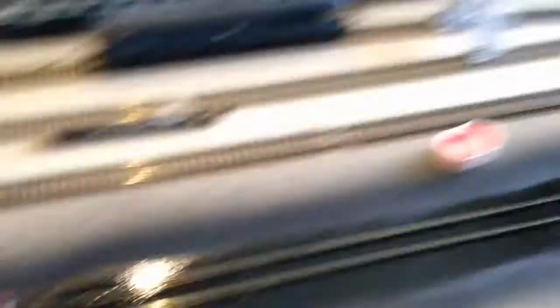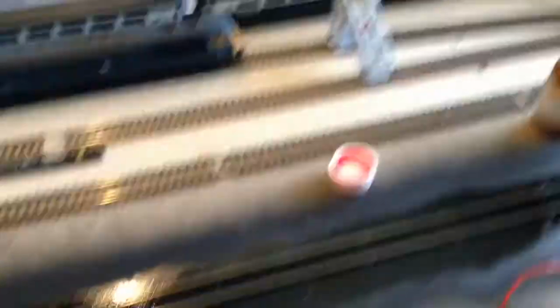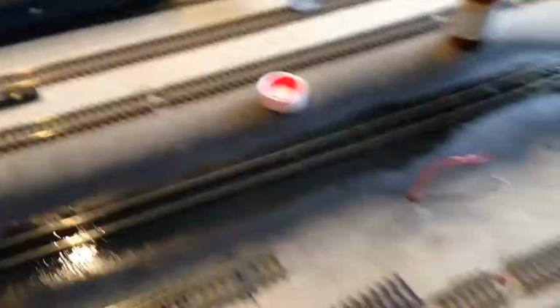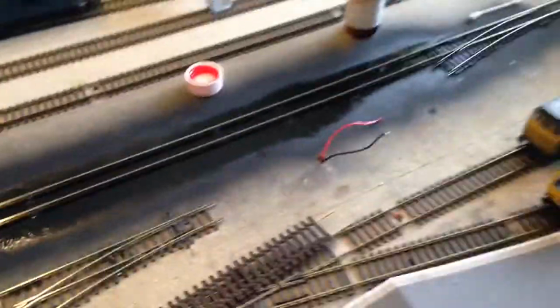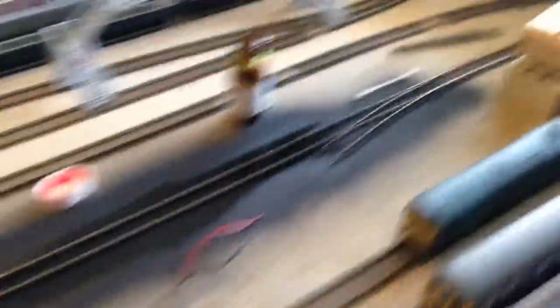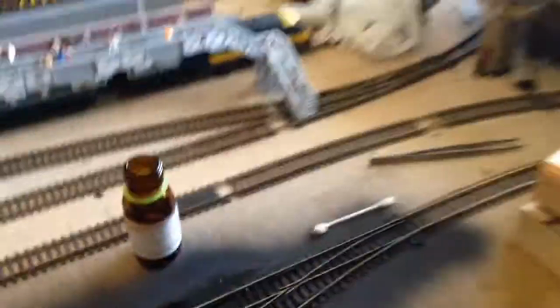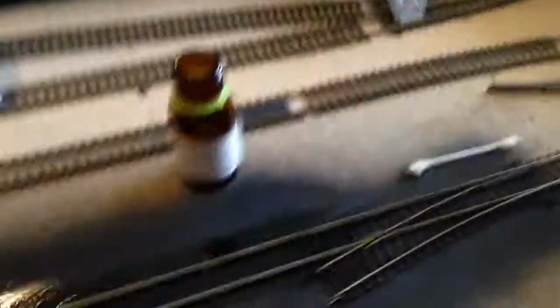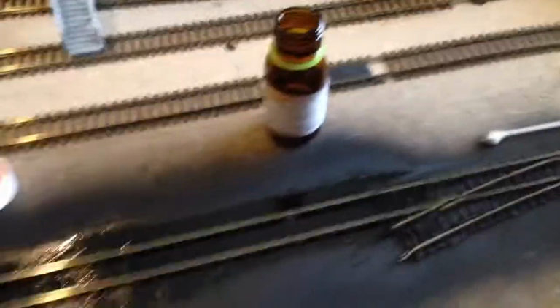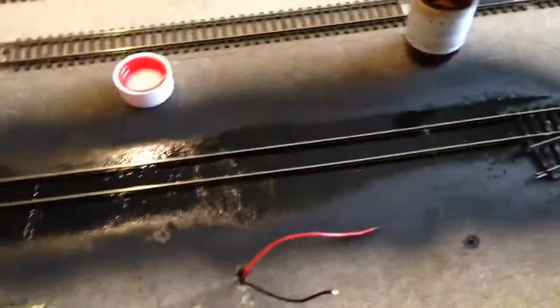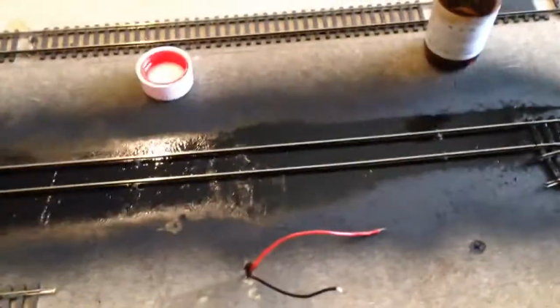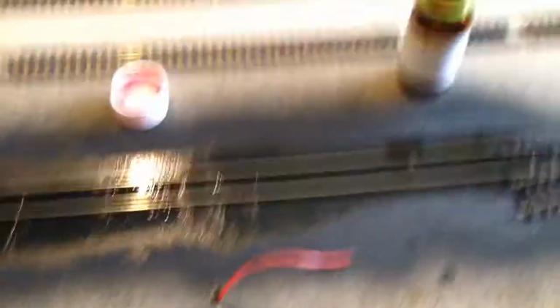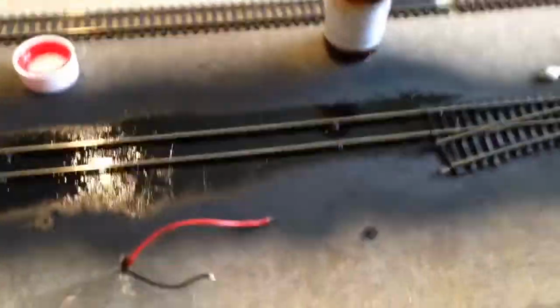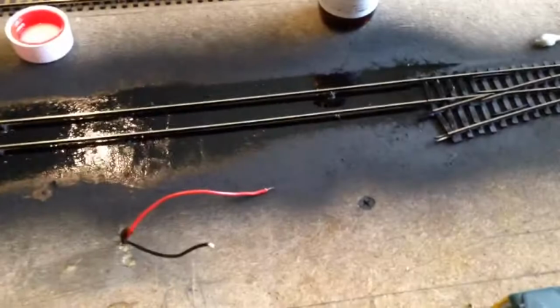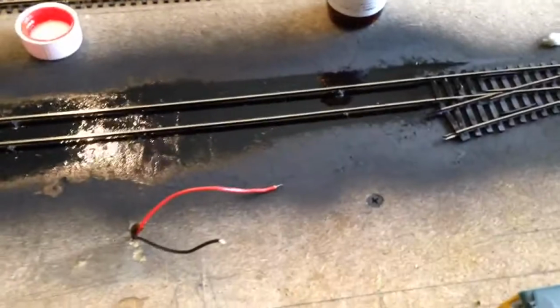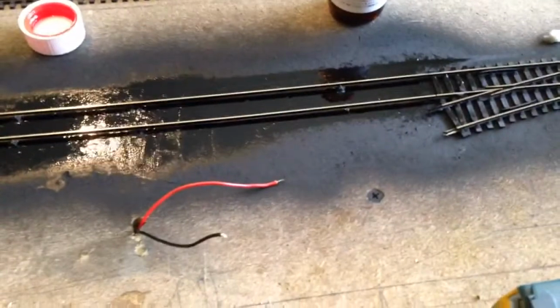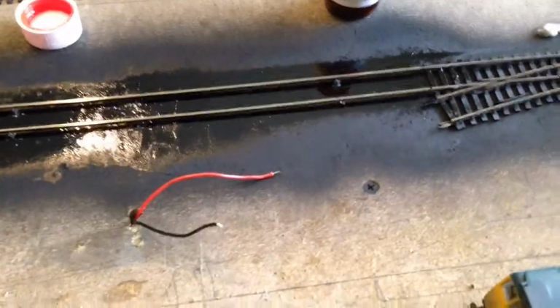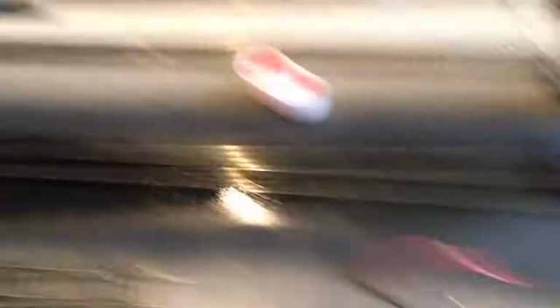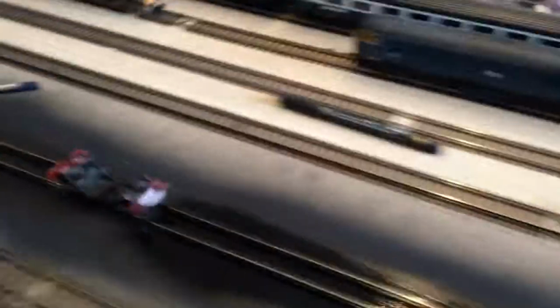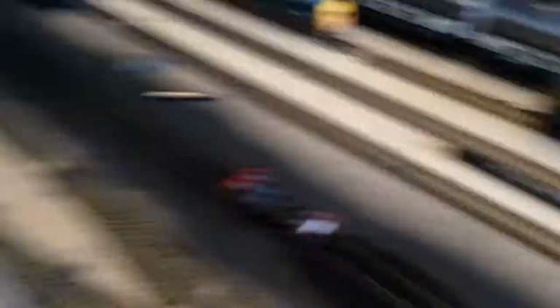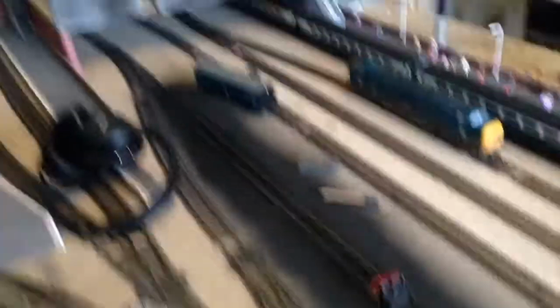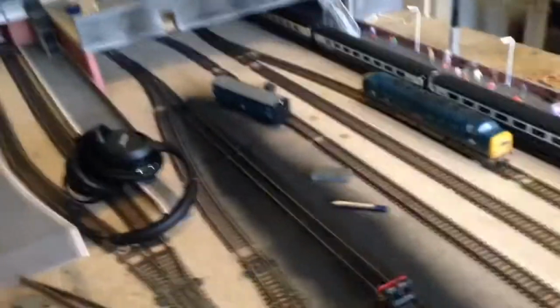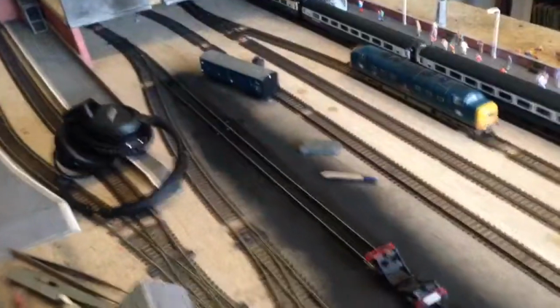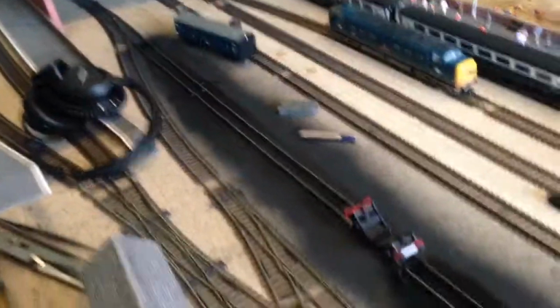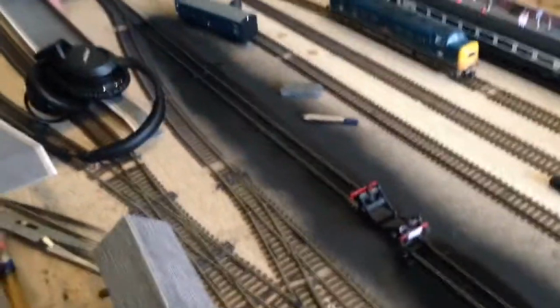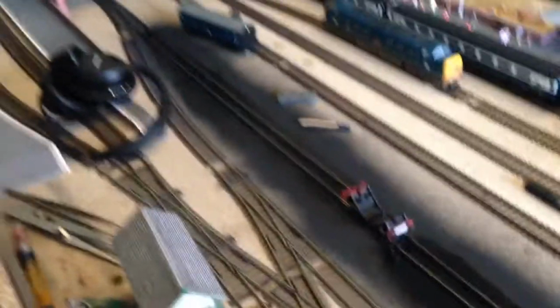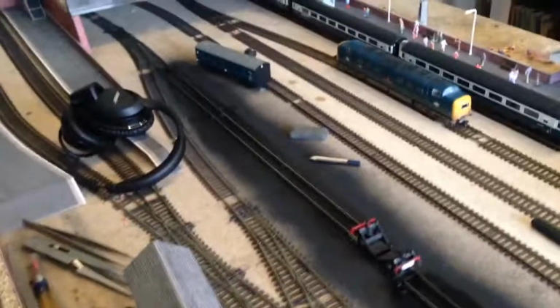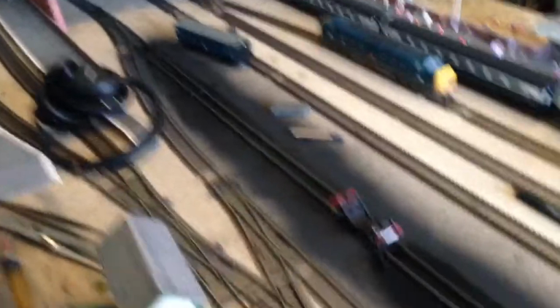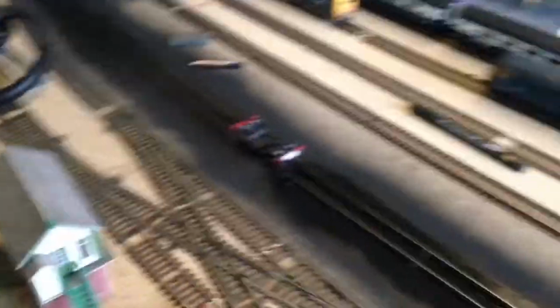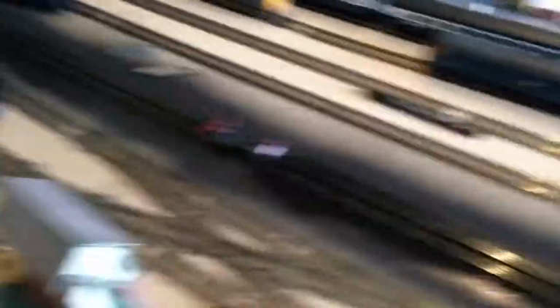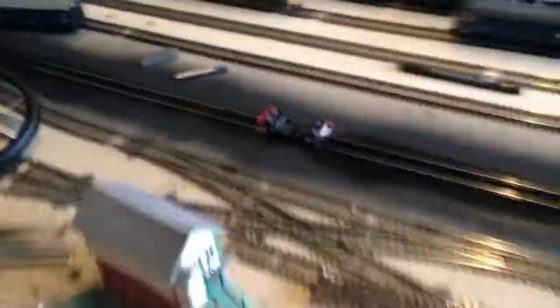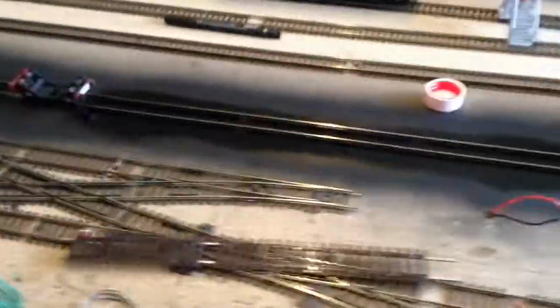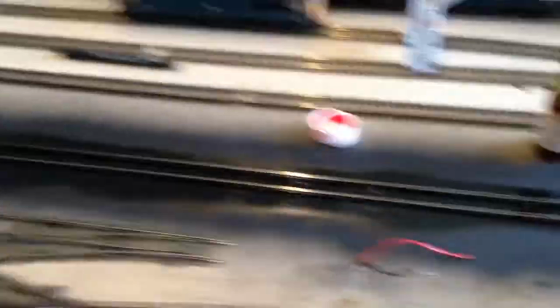Good afternoon, Sunday afternoon. I'm doing a bit here today trying to tidy up this station area. That looks a real mess doesn't it? It absolutely is not.